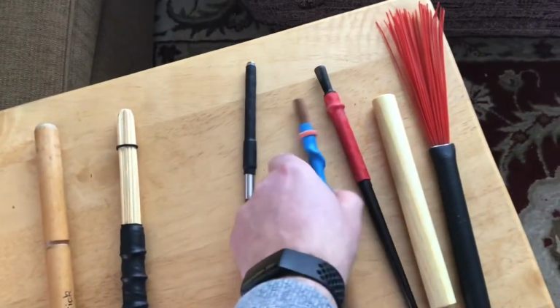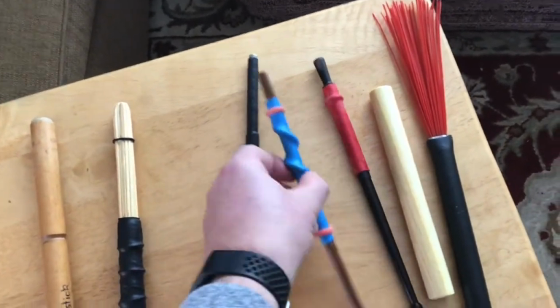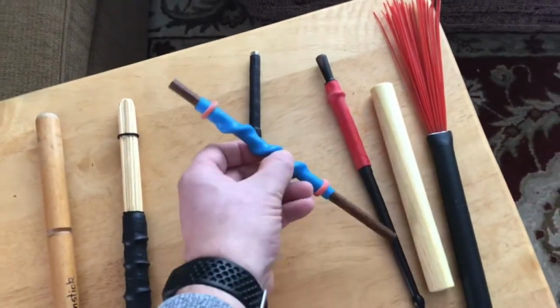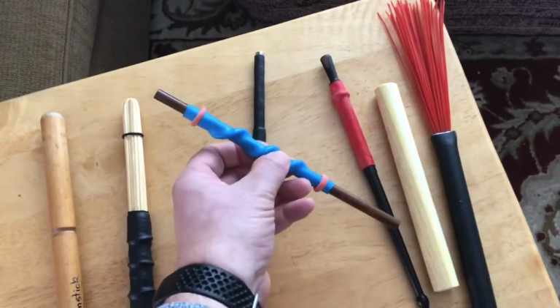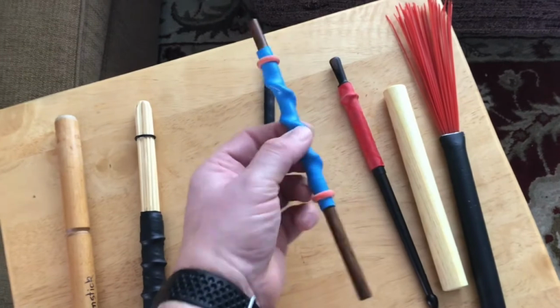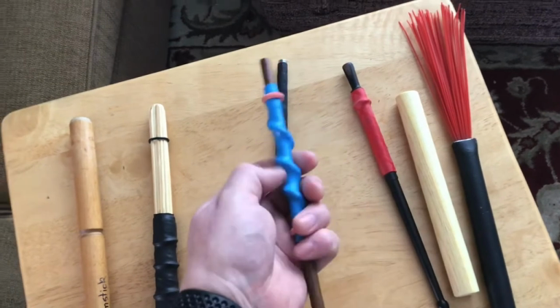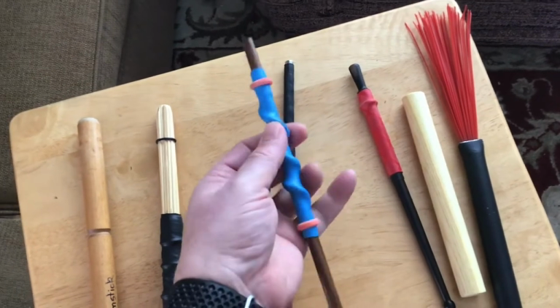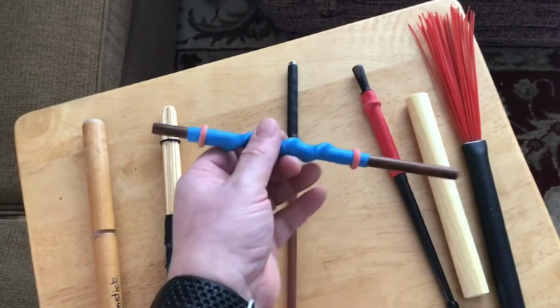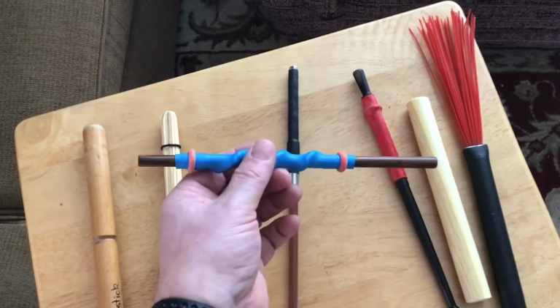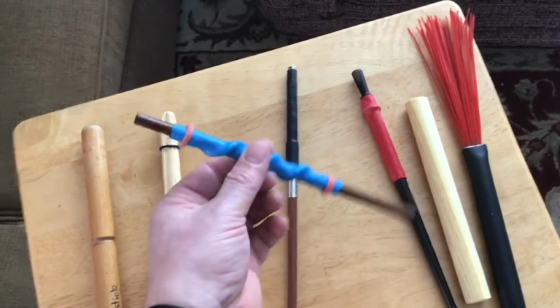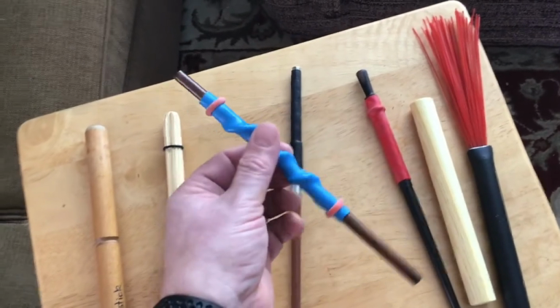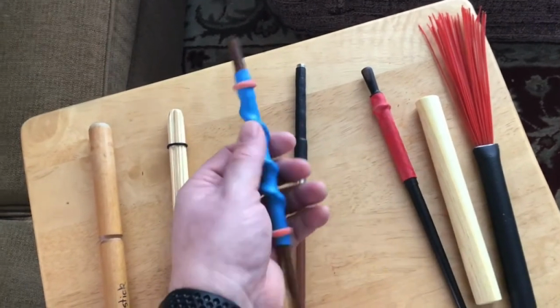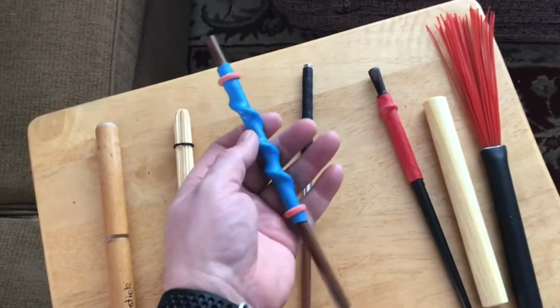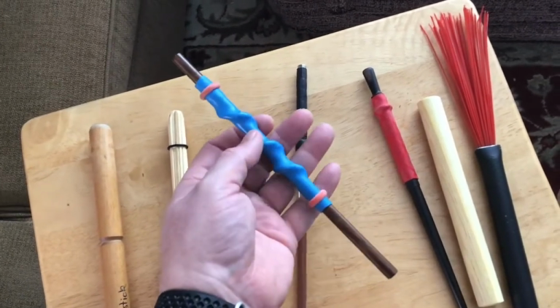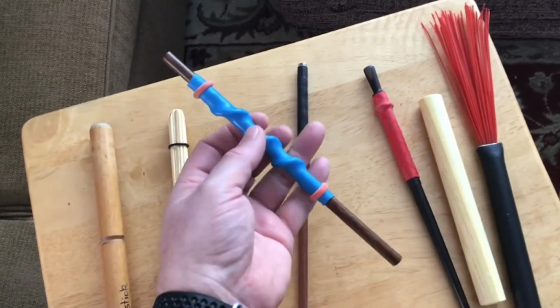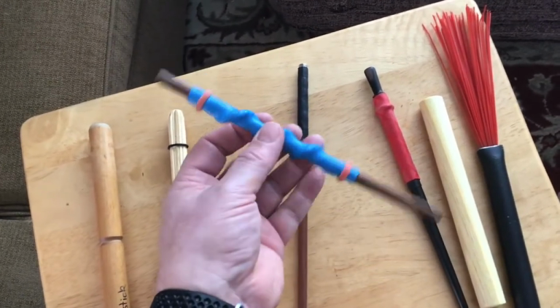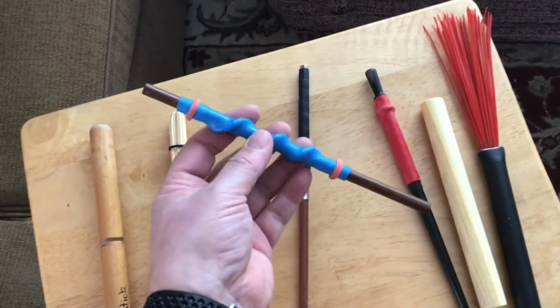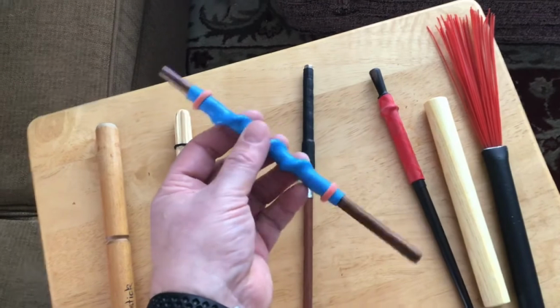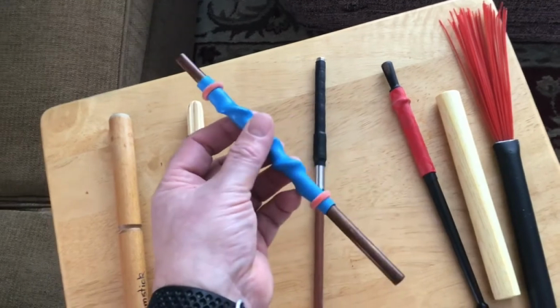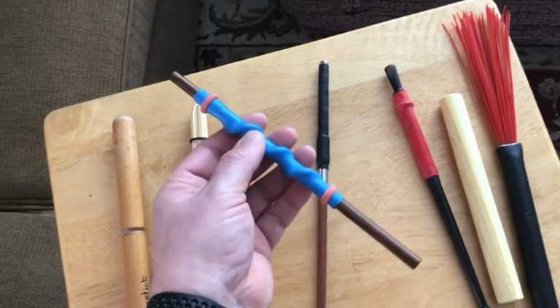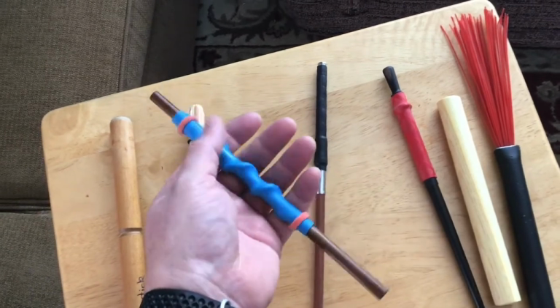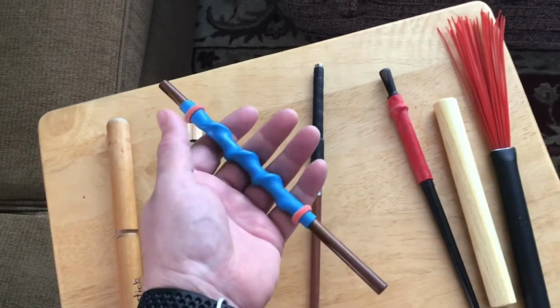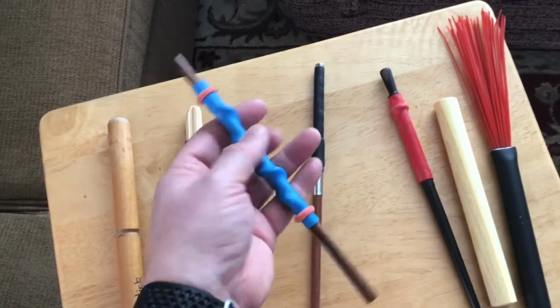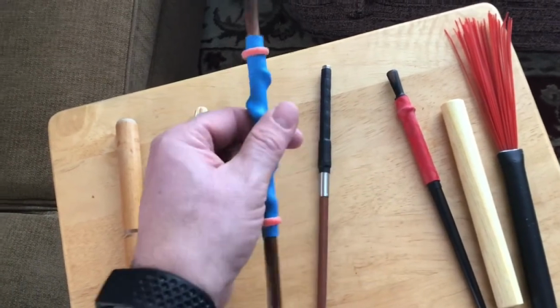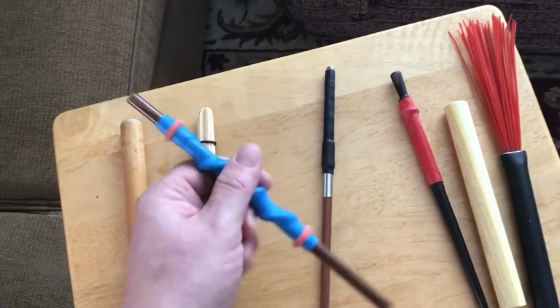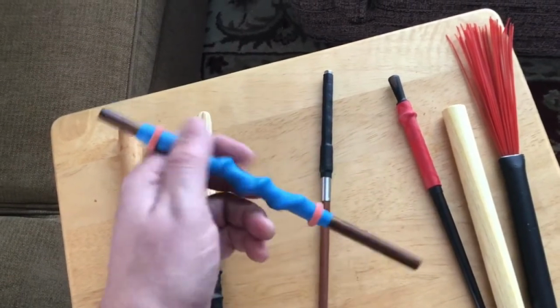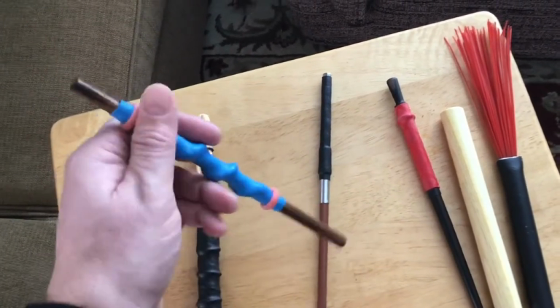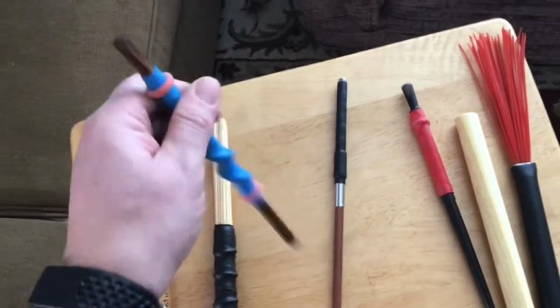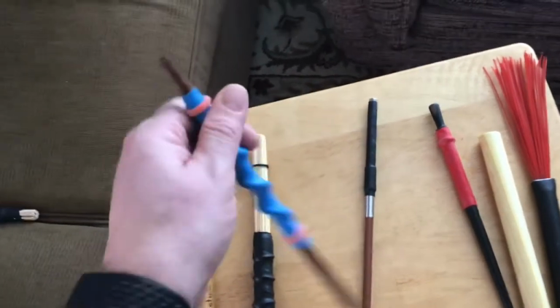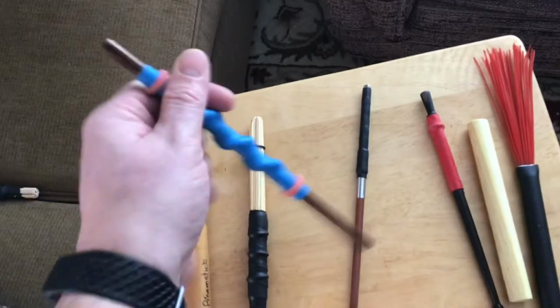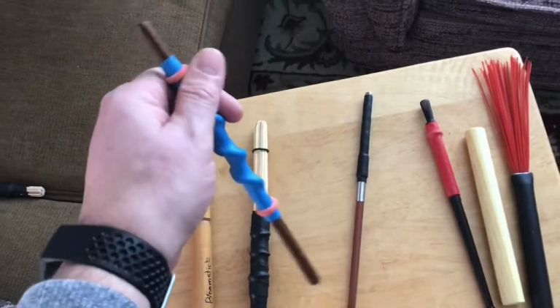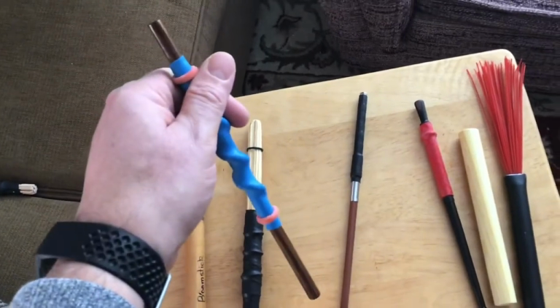This one is another one from McNeila — a nice light, skinny stick. I don't use it much, but it's a nice inexpensive and quick way to get that pencil tipper sound where you want the thinner end.